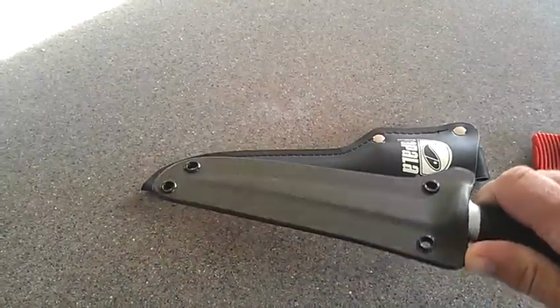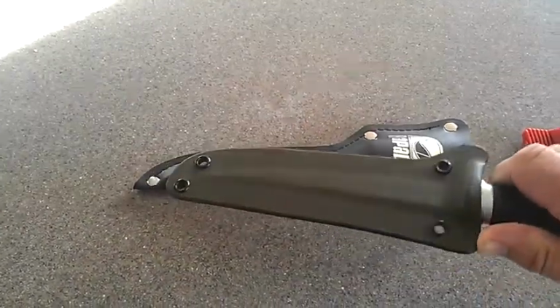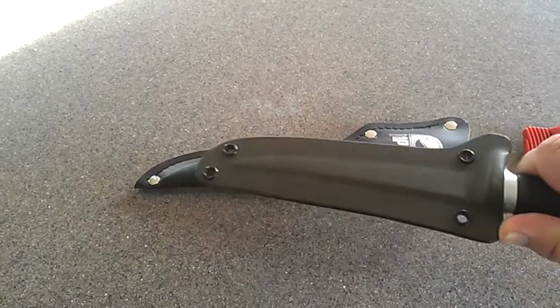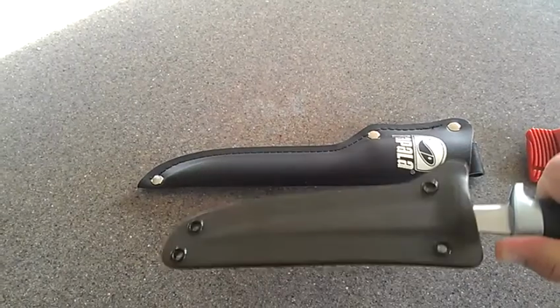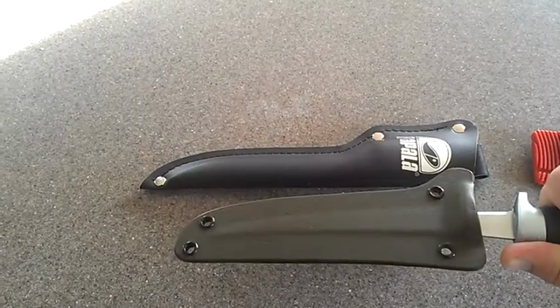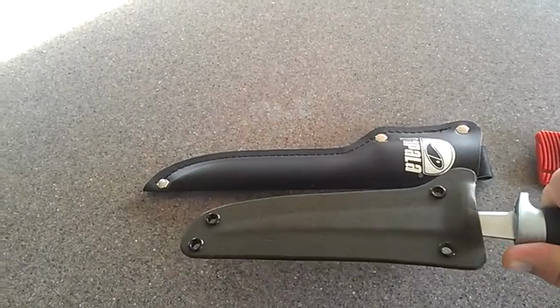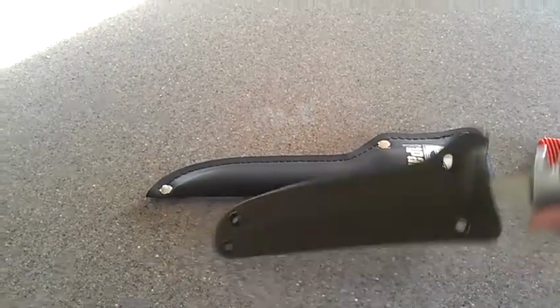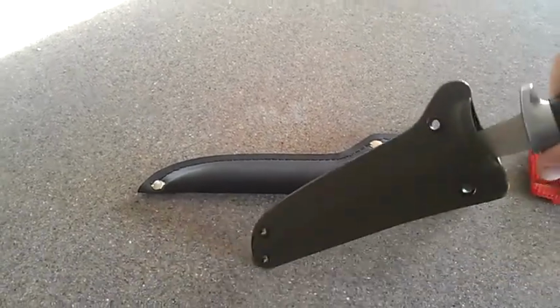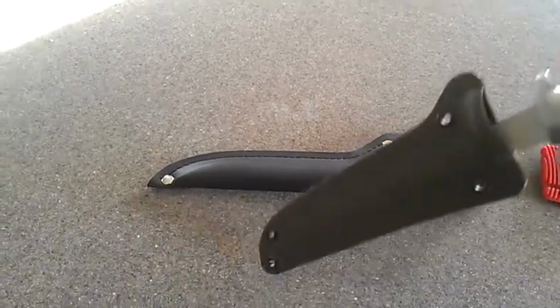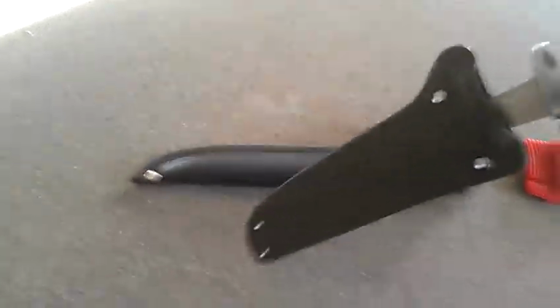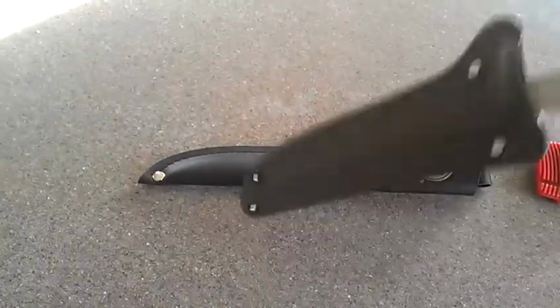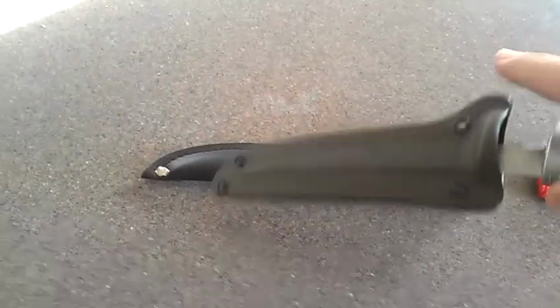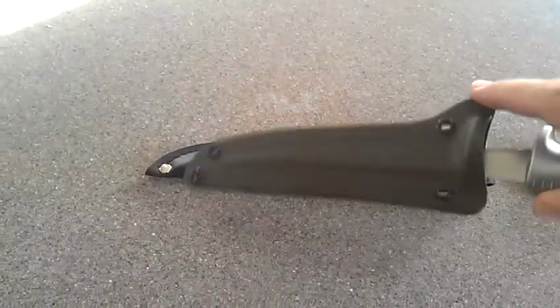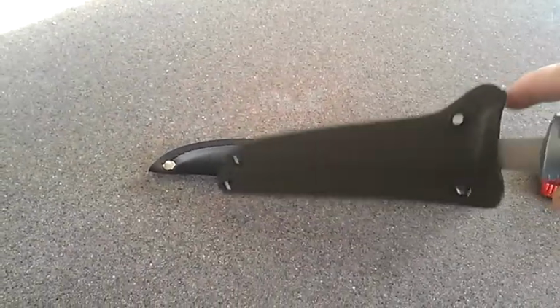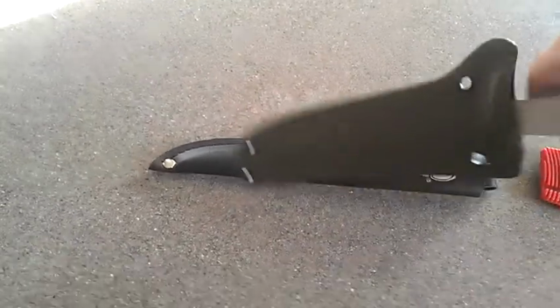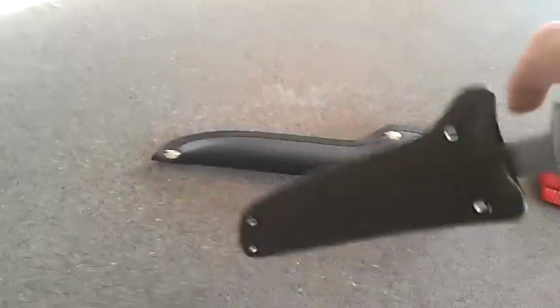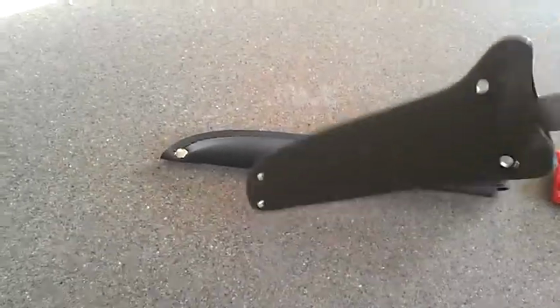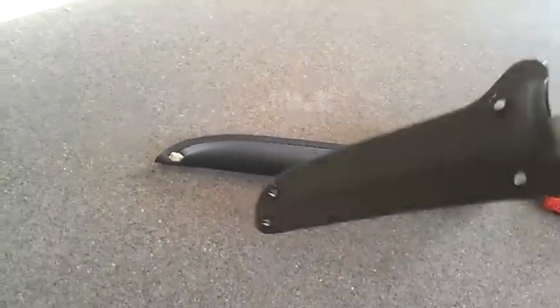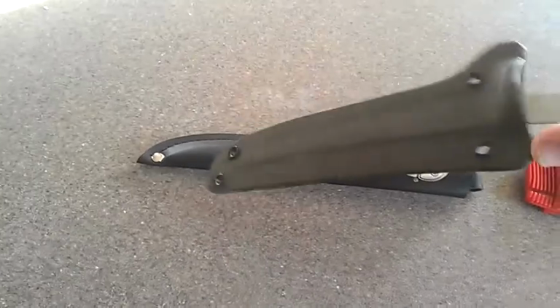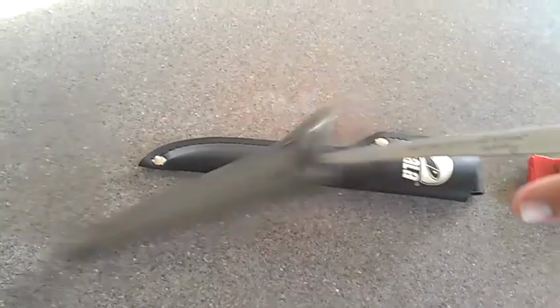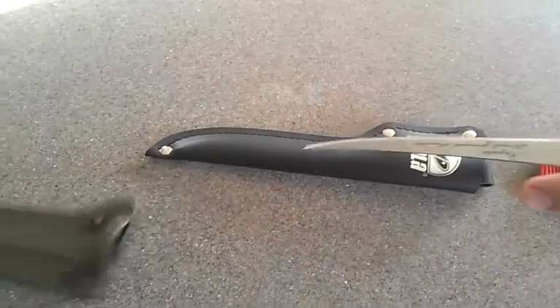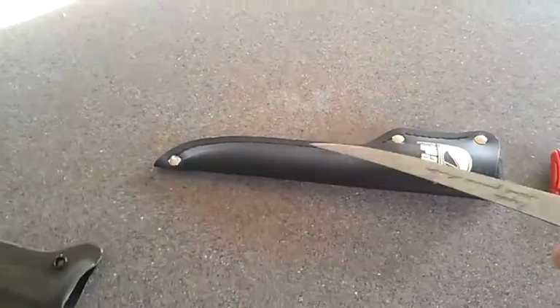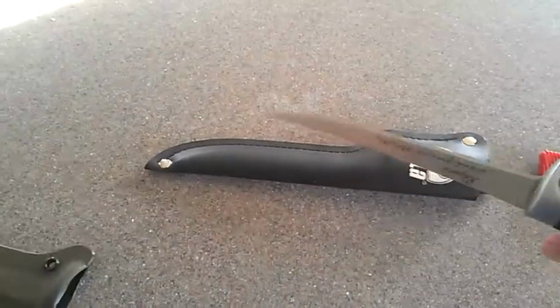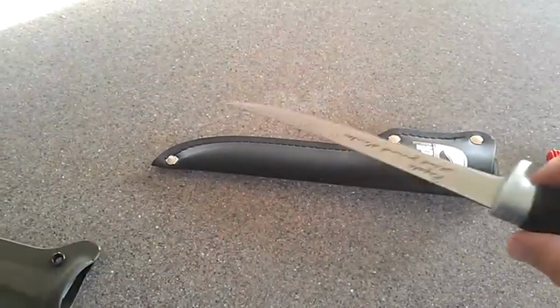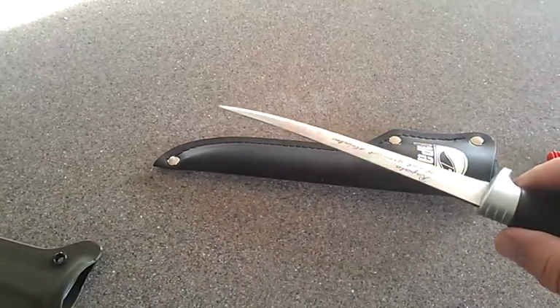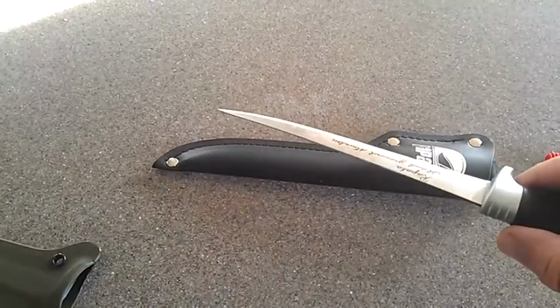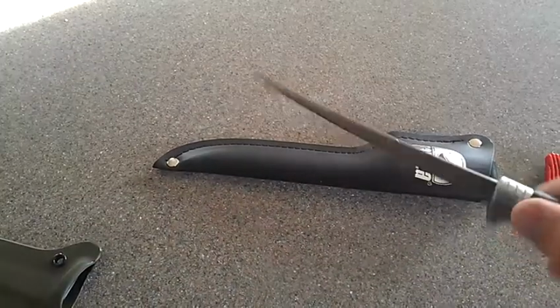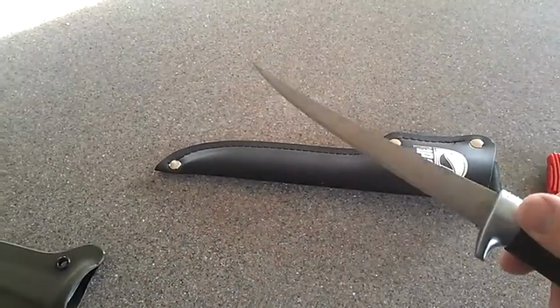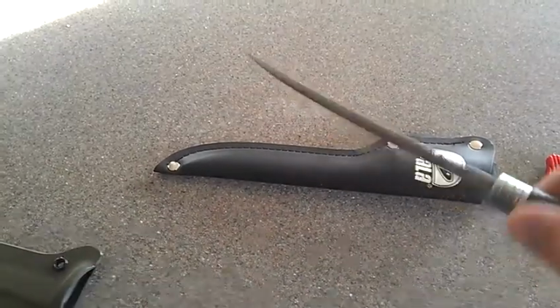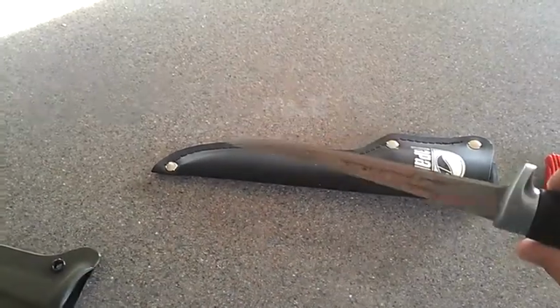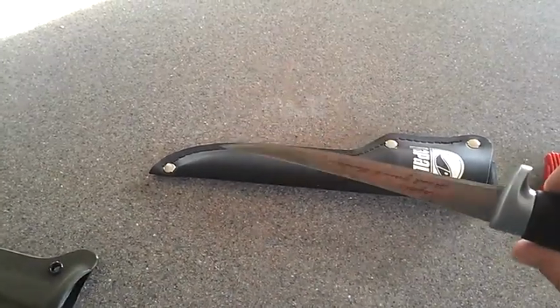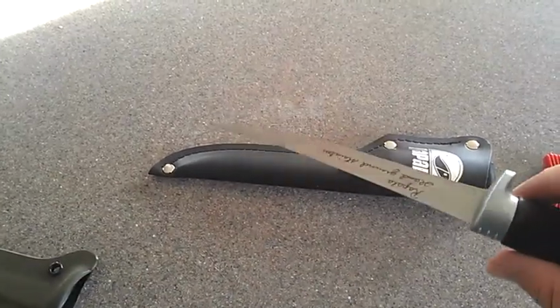It clicks off. It slides off pretty easily. It must have been hanging up on something.